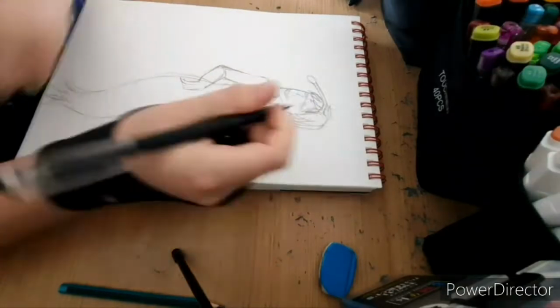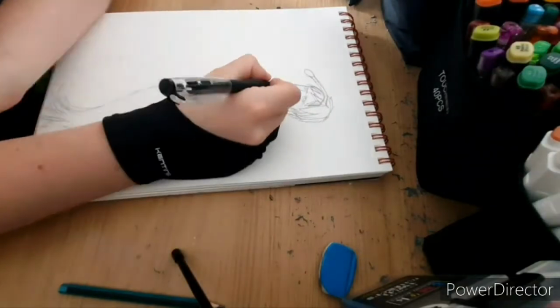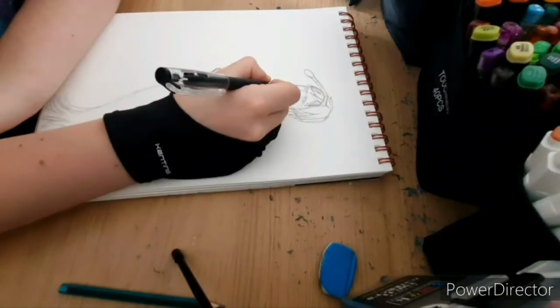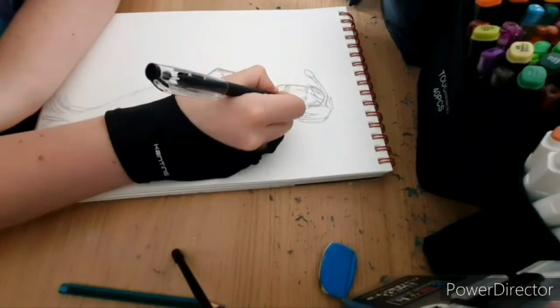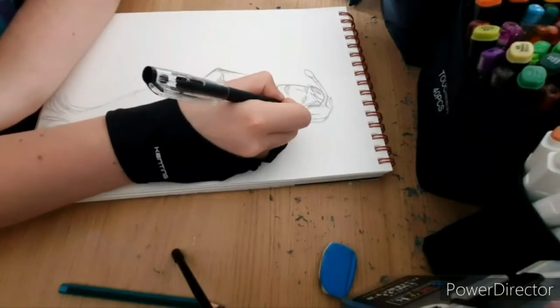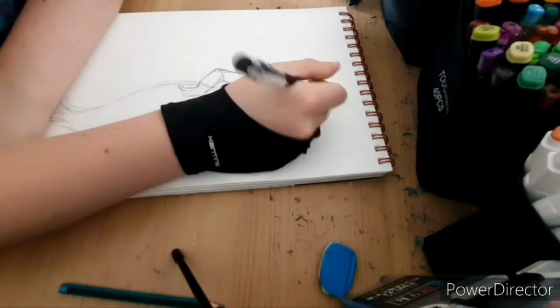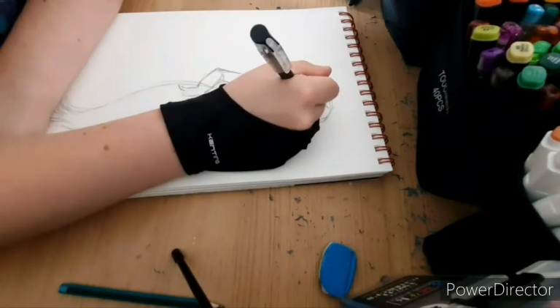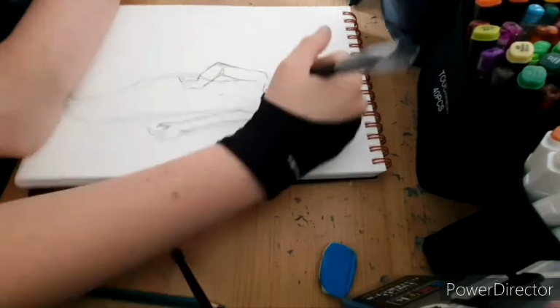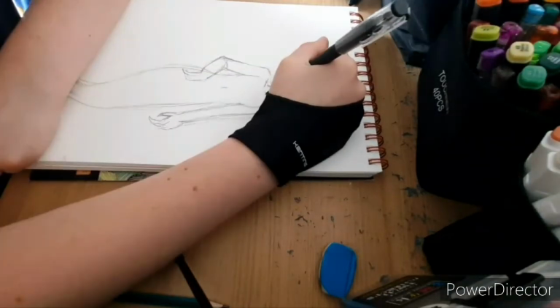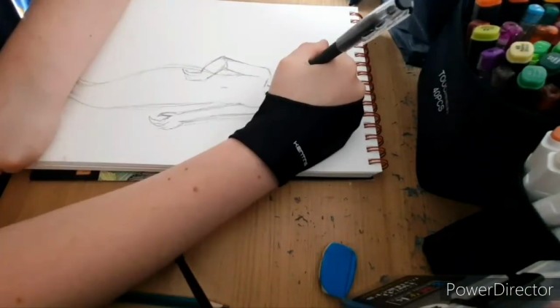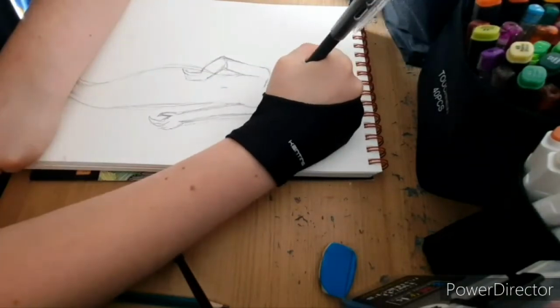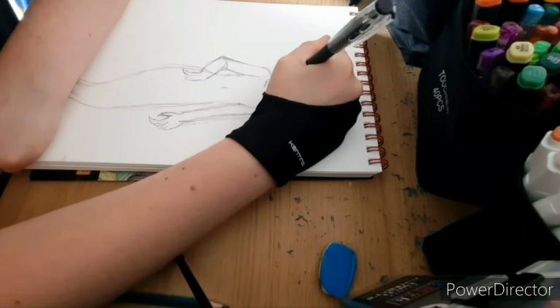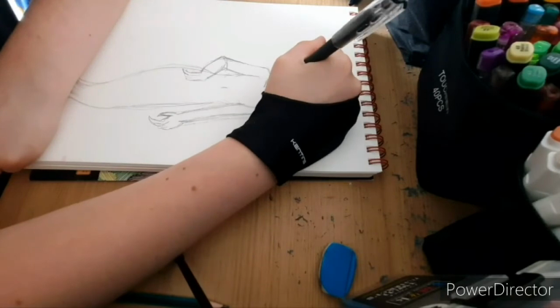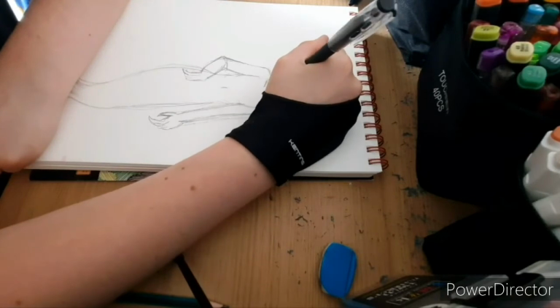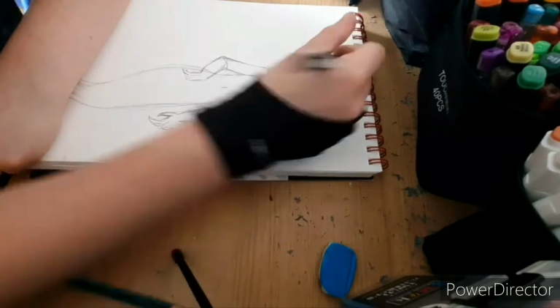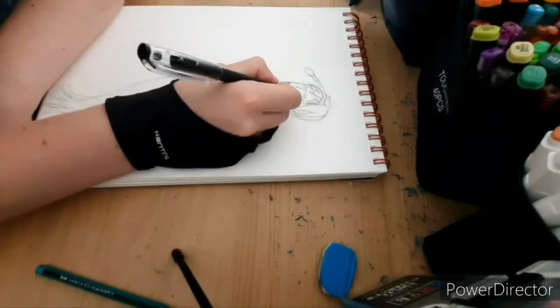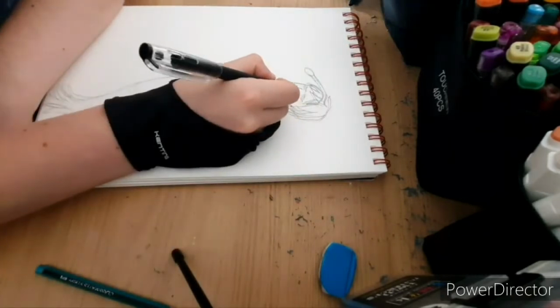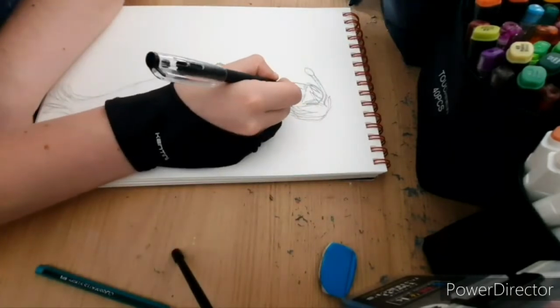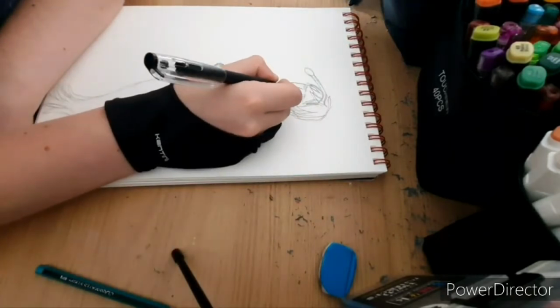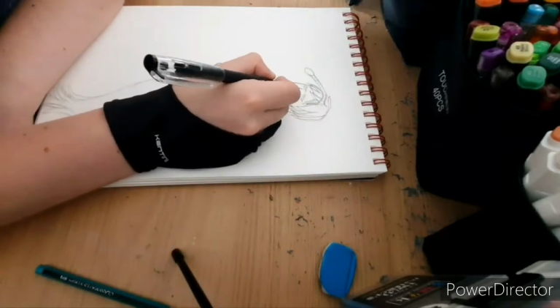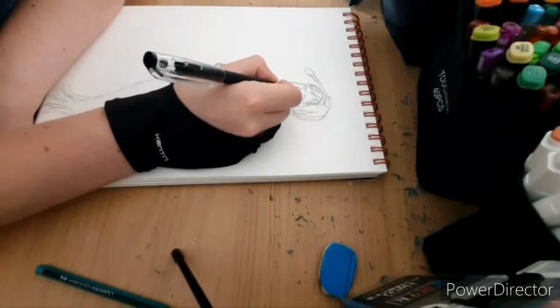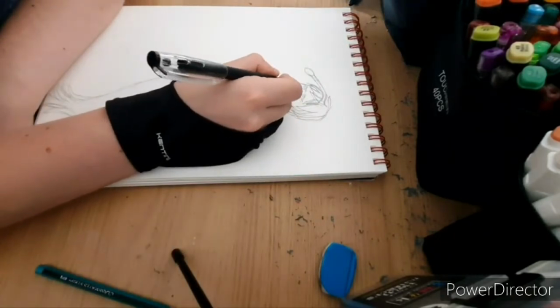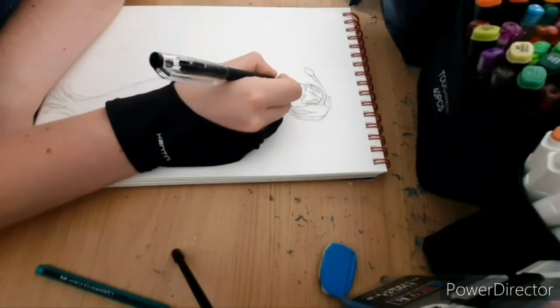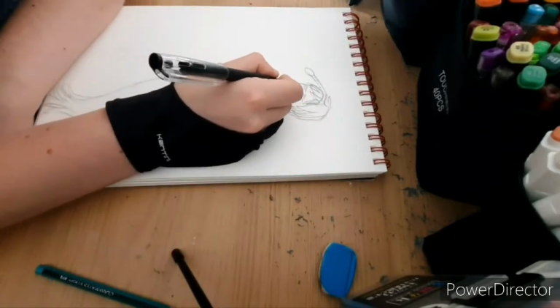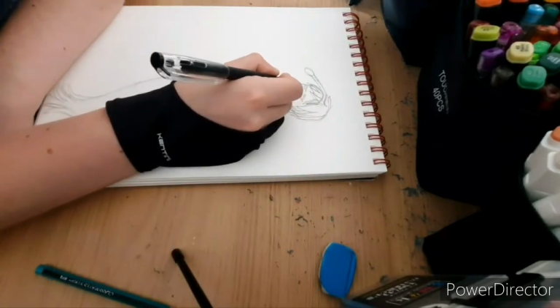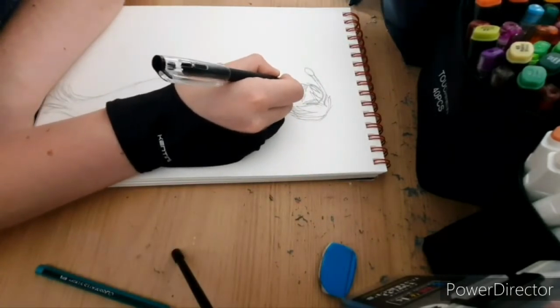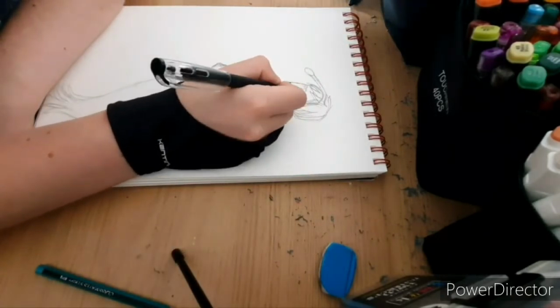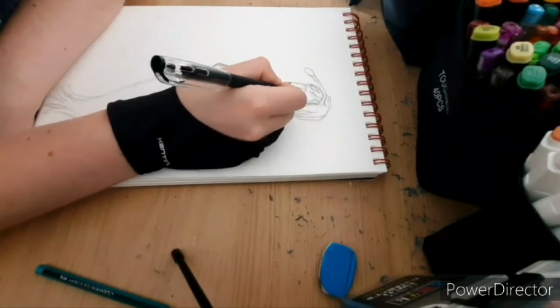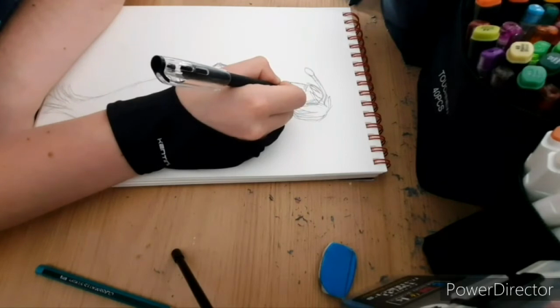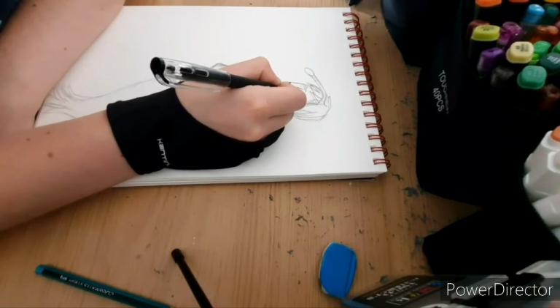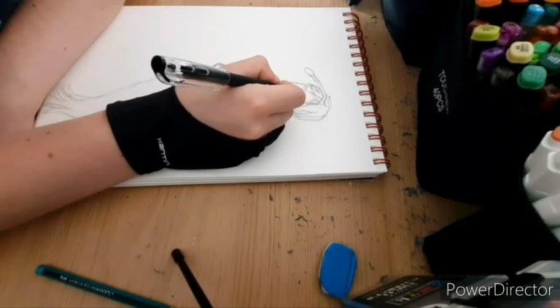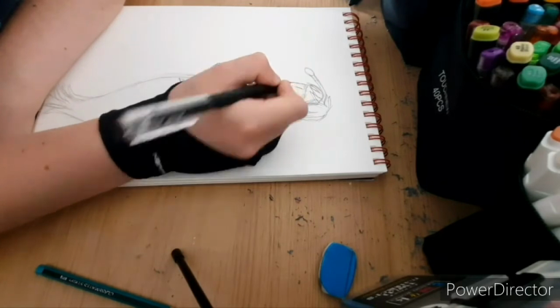Hi everyone, Munshim here. Today we're doing another Just Drawing video, and I hope you enjoy it. So this drawing was actually a request from the last video, so thank you for that.